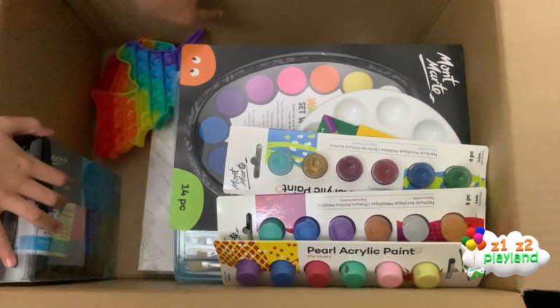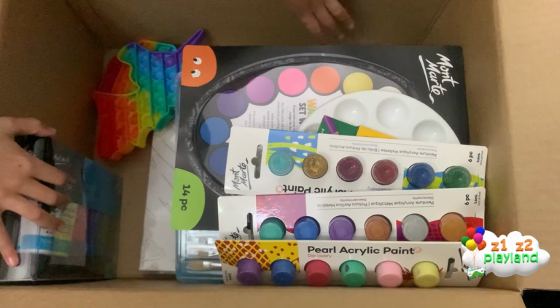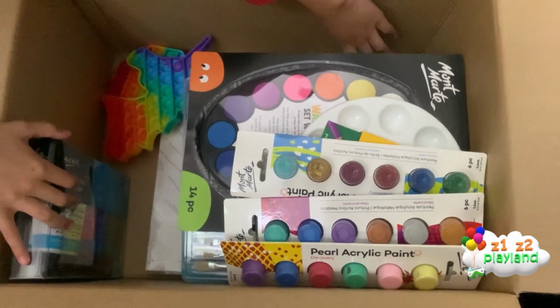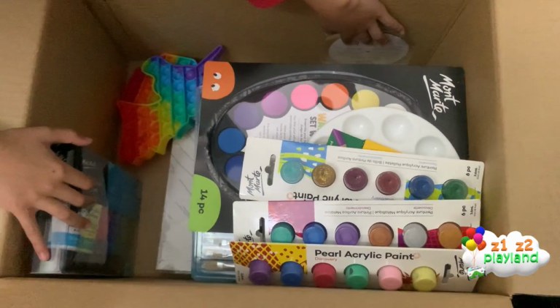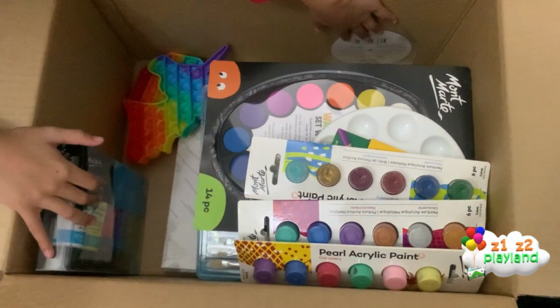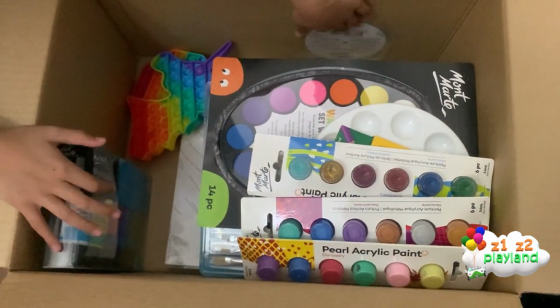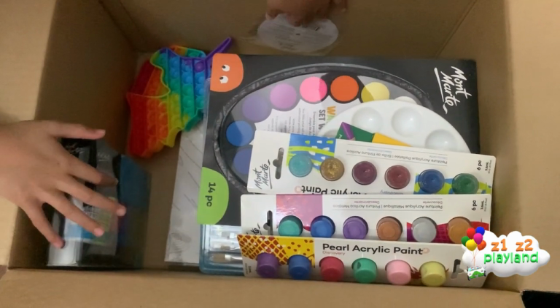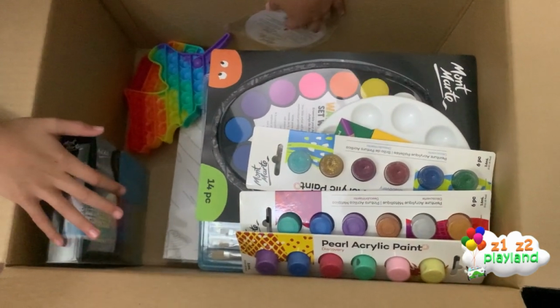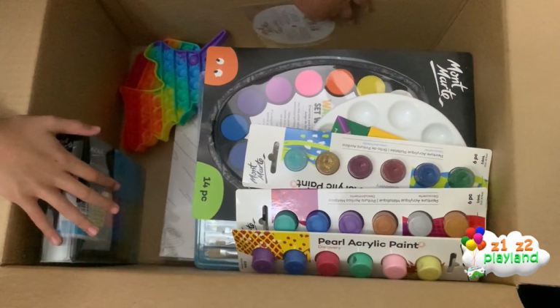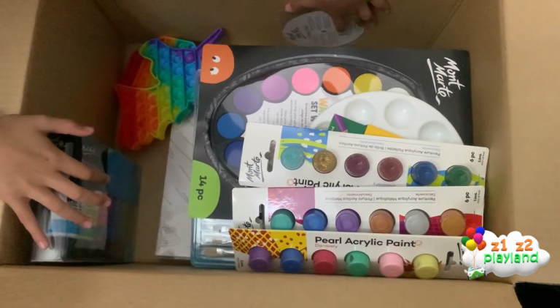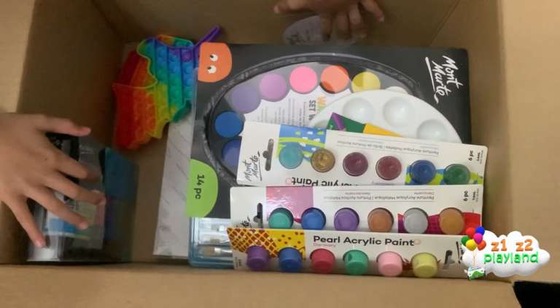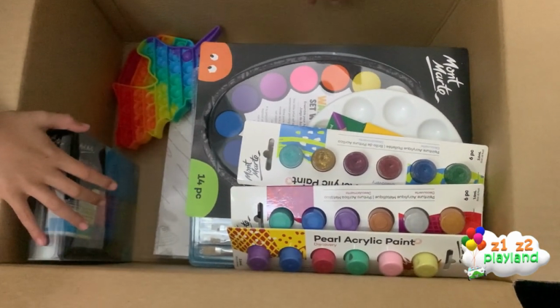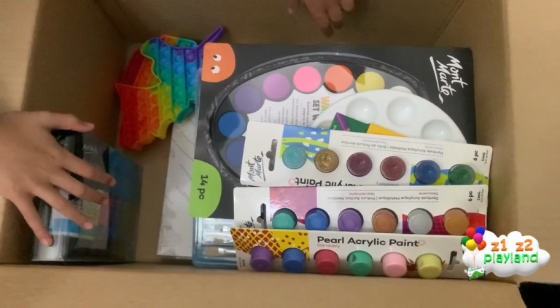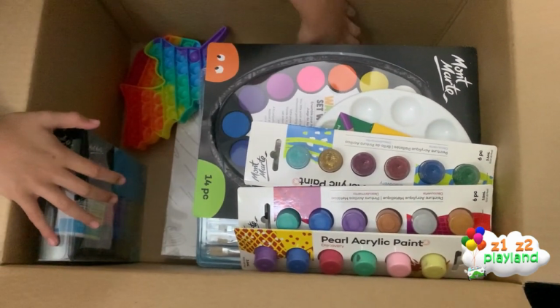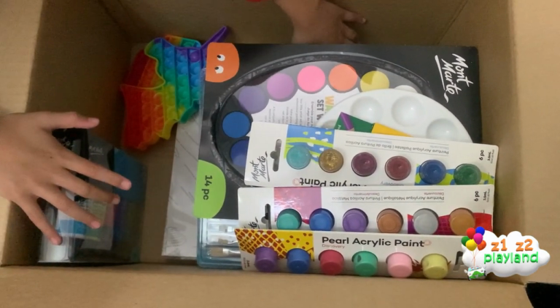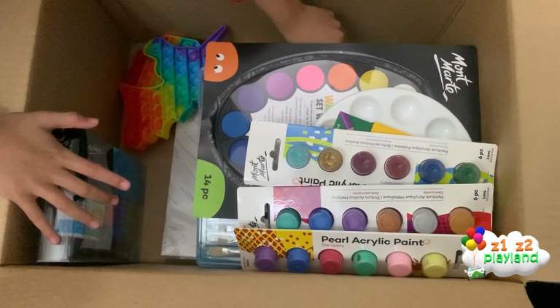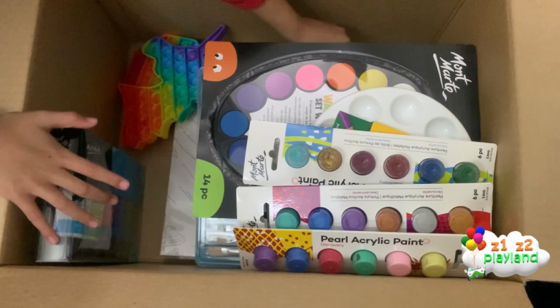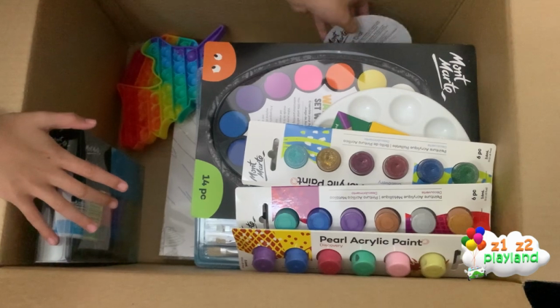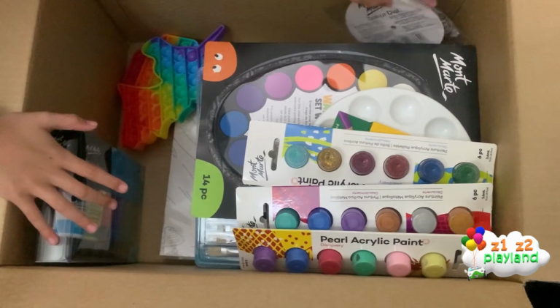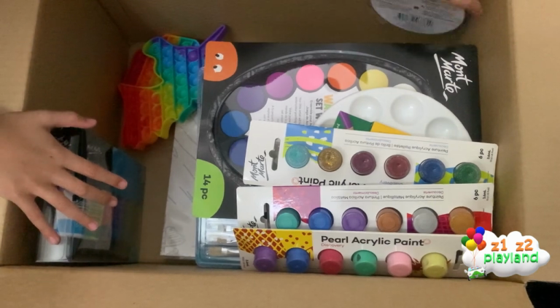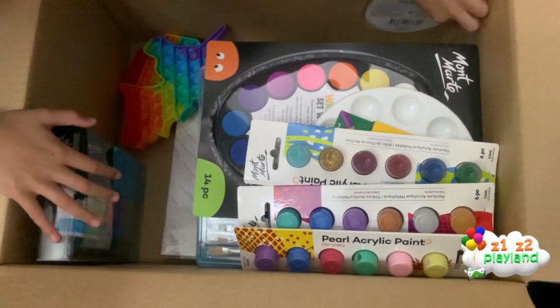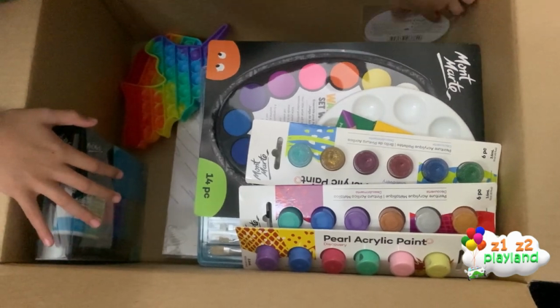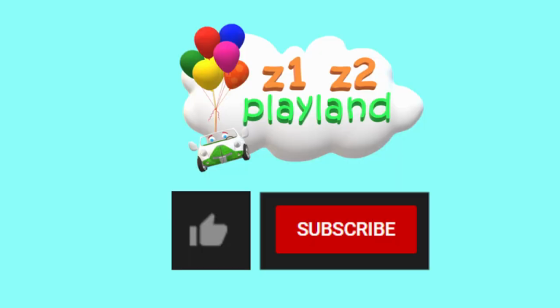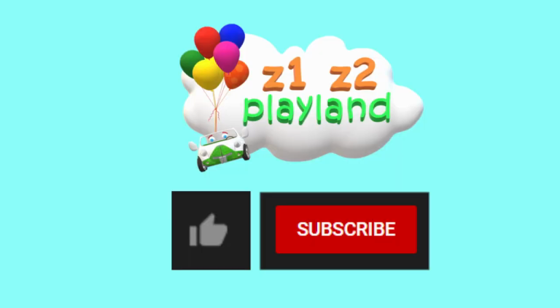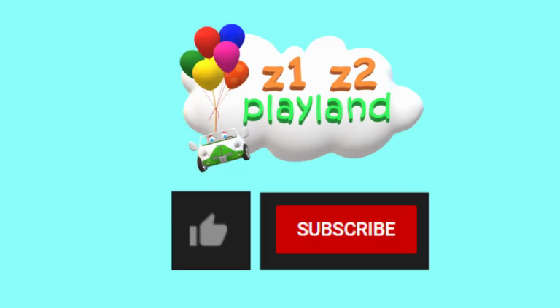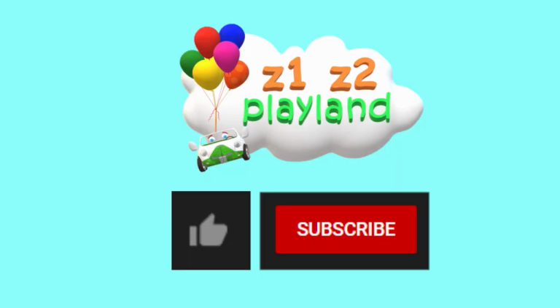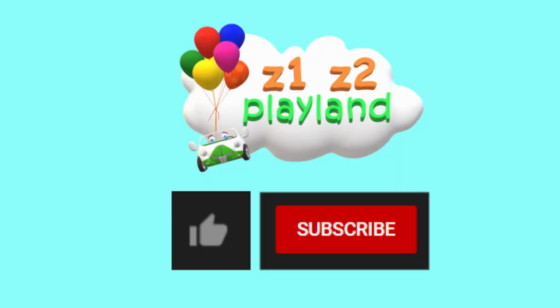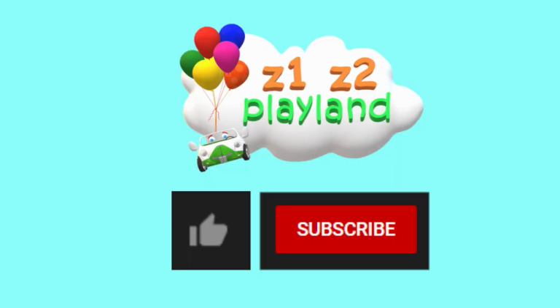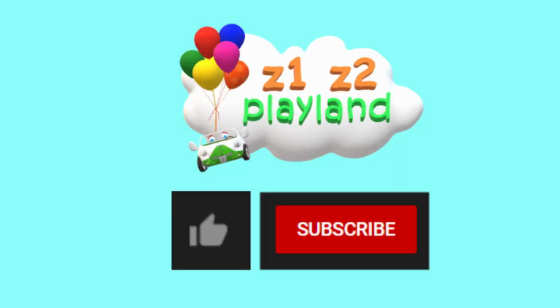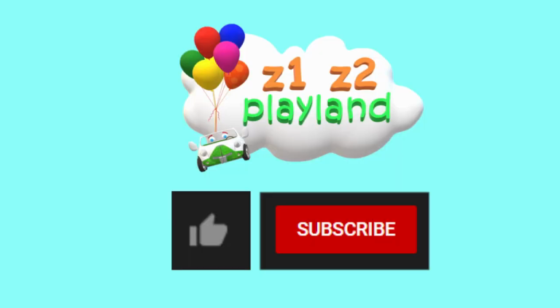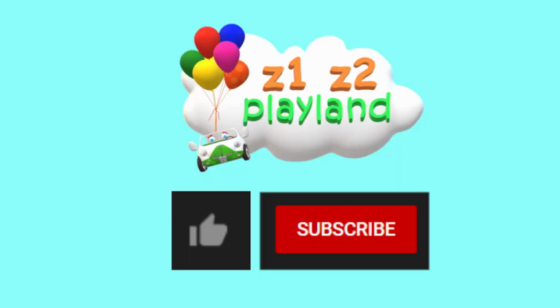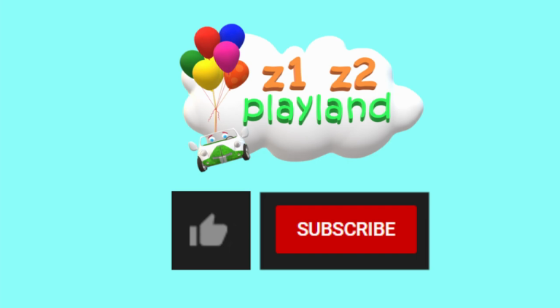Bye guys! I hope you like this video — check out one of our other videos. Bye! Thanks for watching.